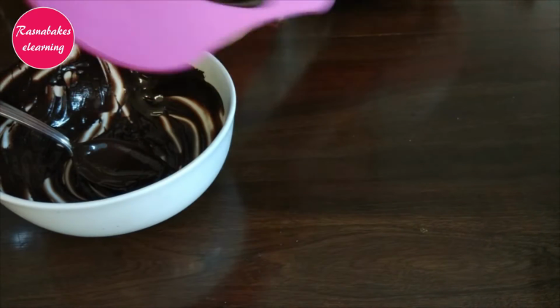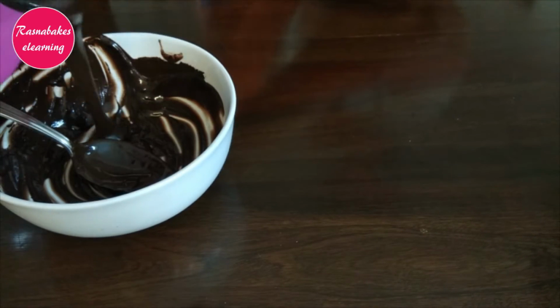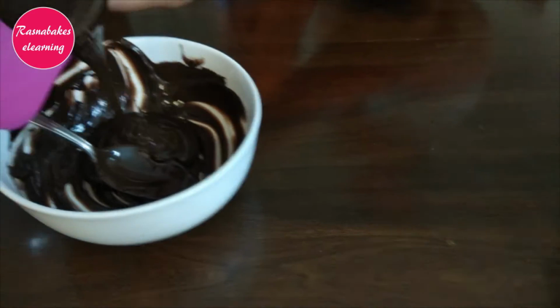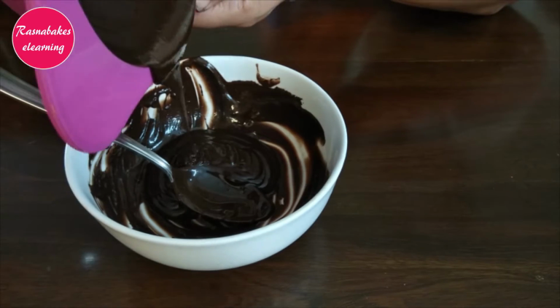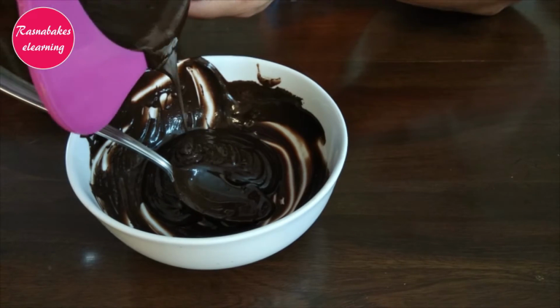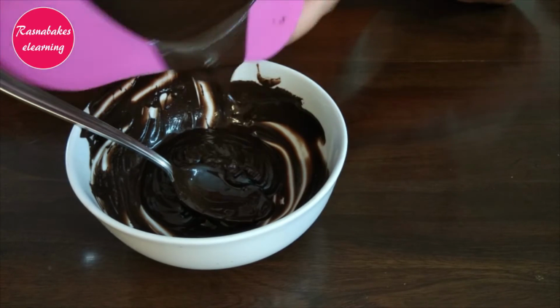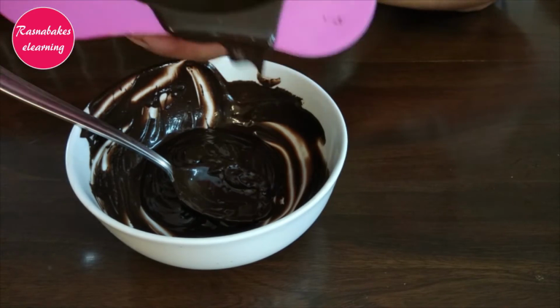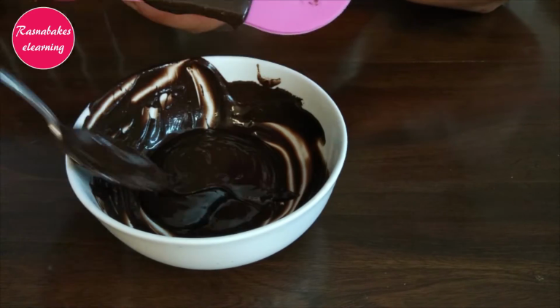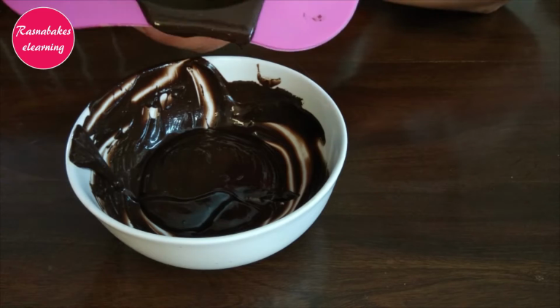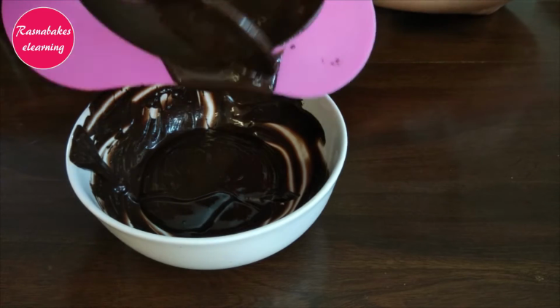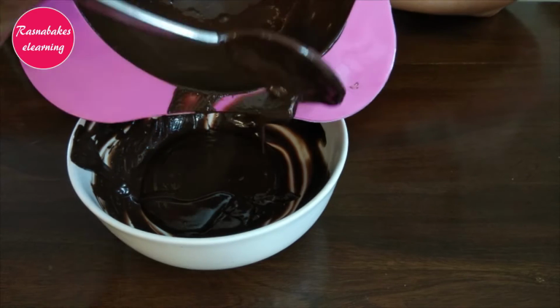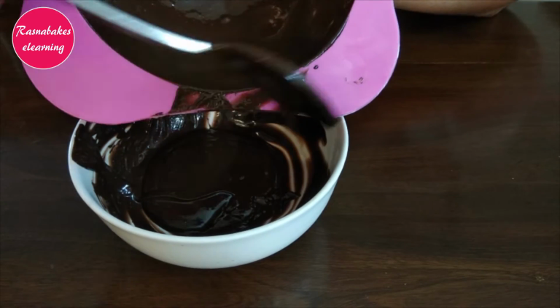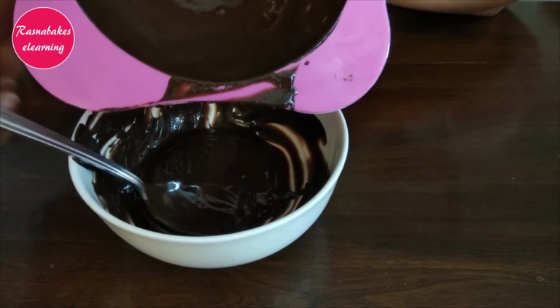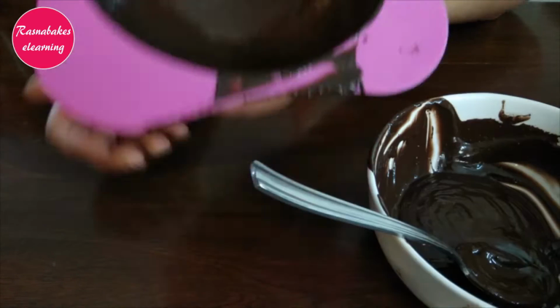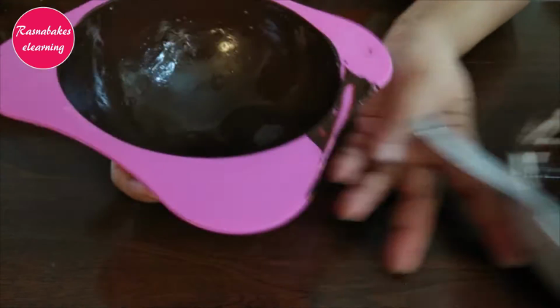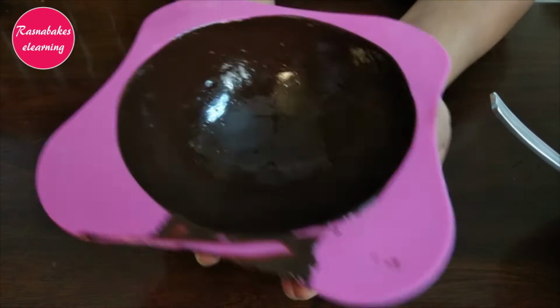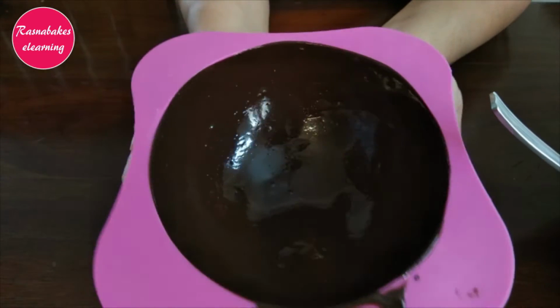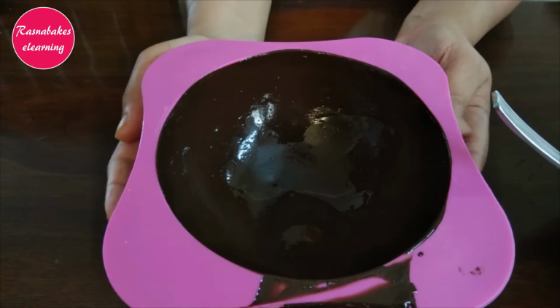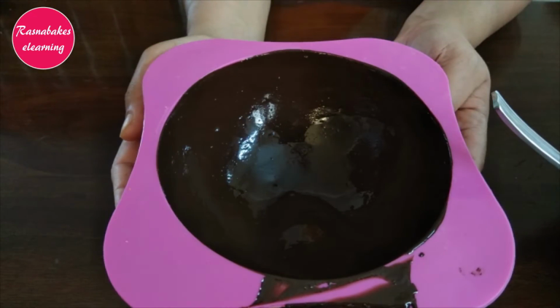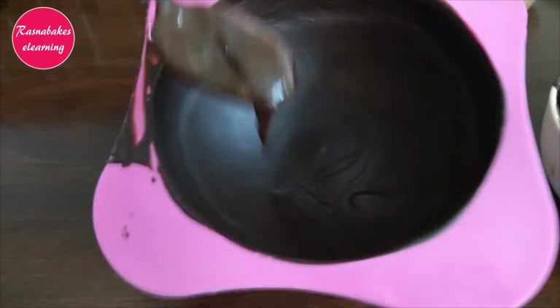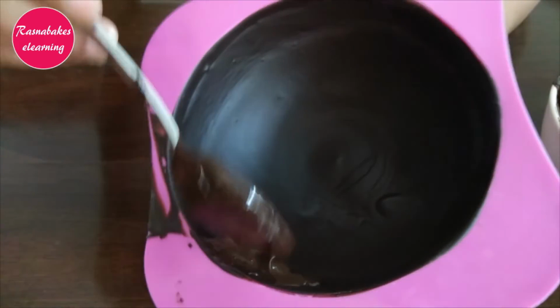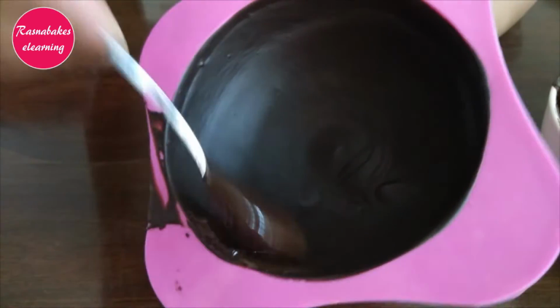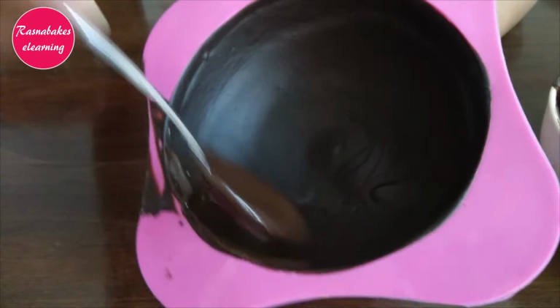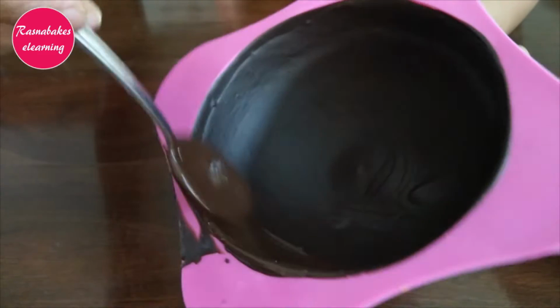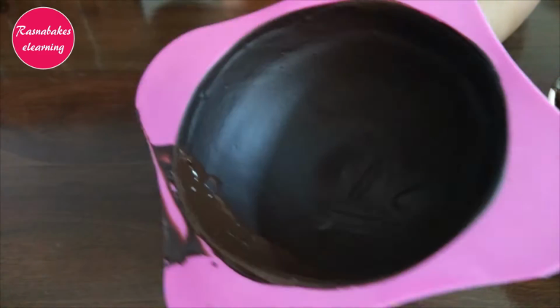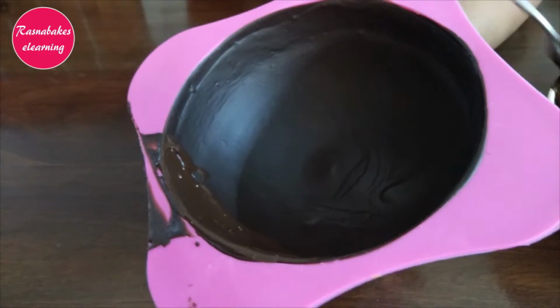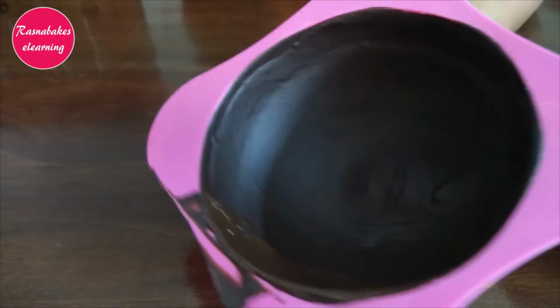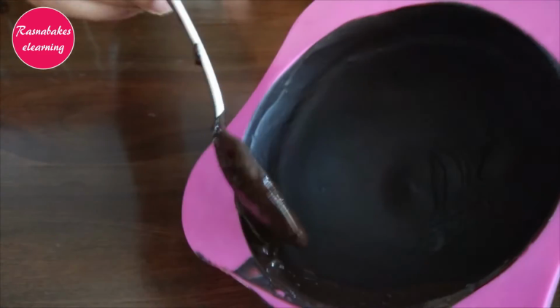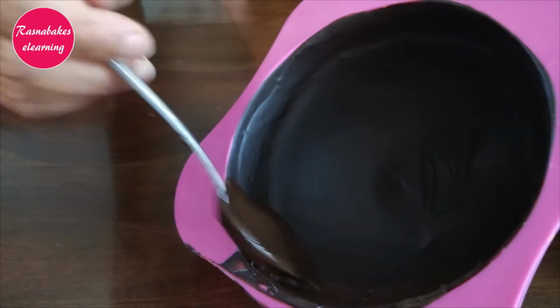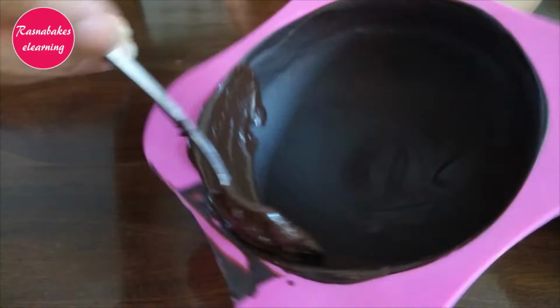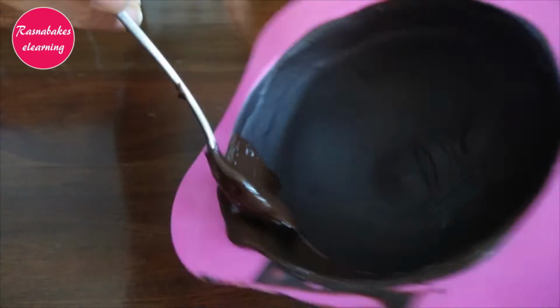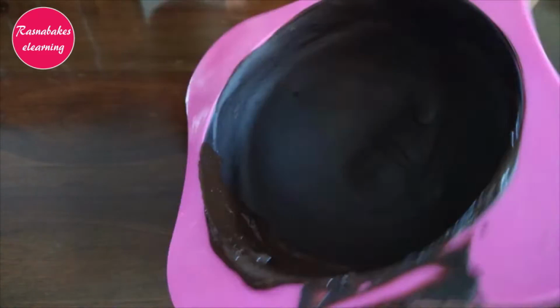Remove the extra and refrigerate for 10–15 minutes. Now it's ready for the second coating. Use a spoon and more chocolate and go over the sides.